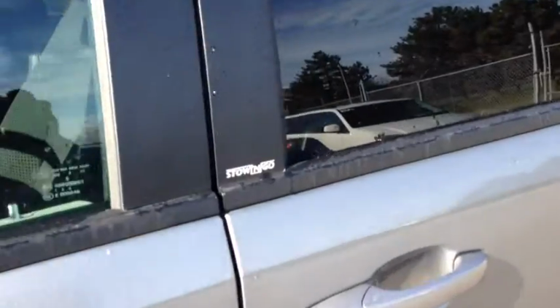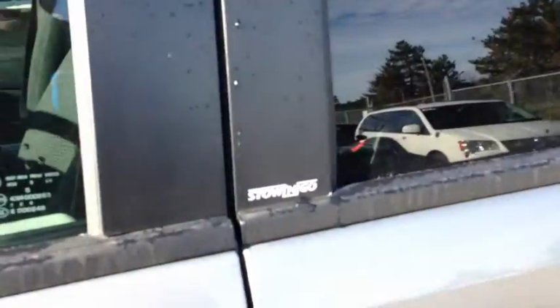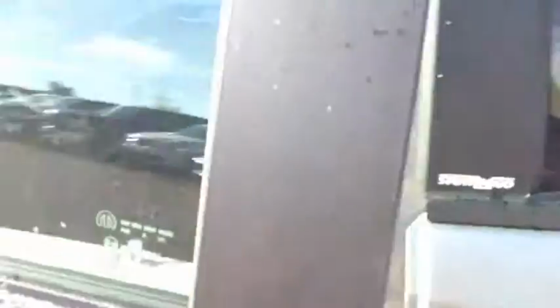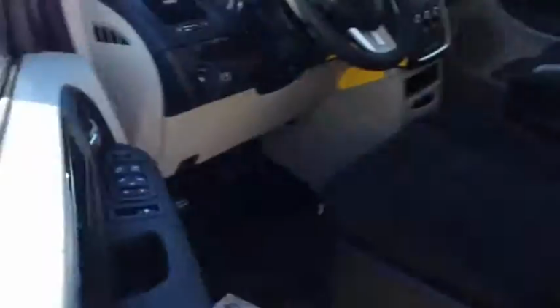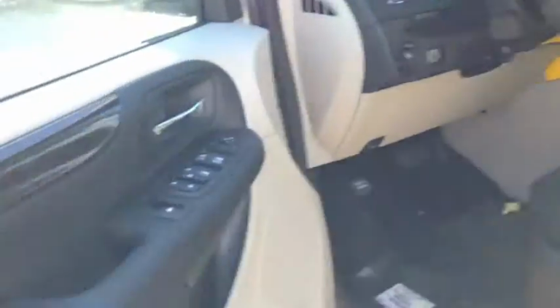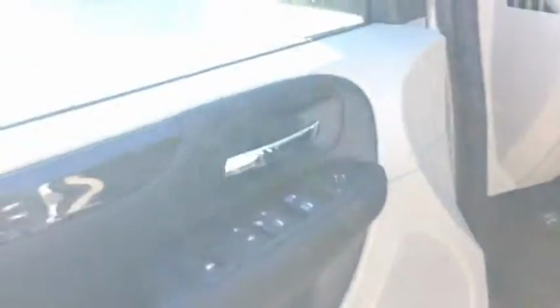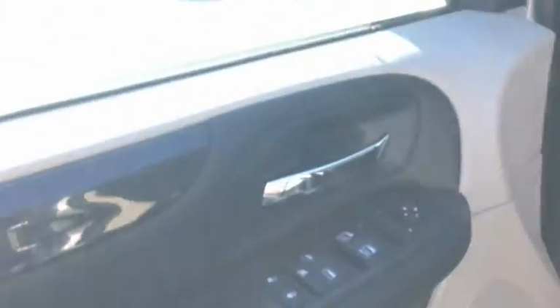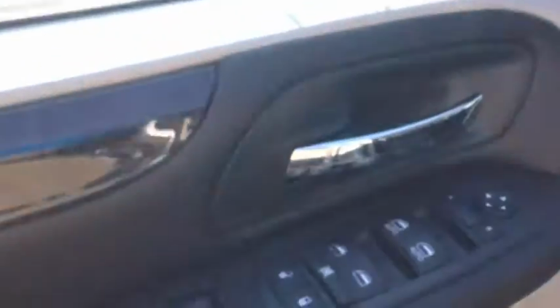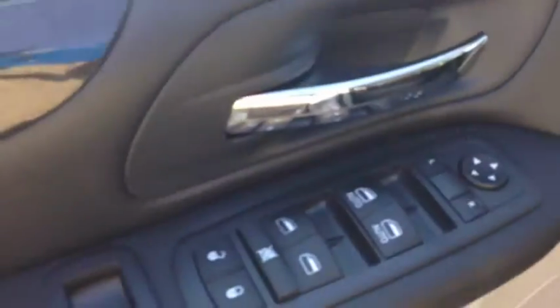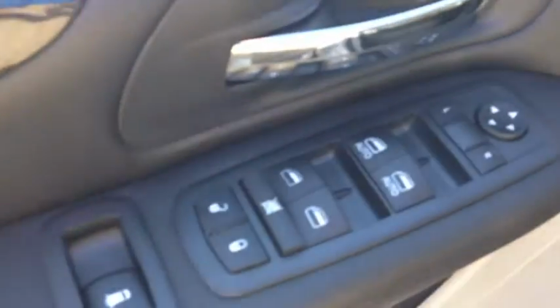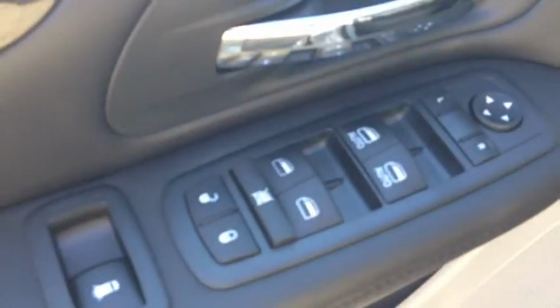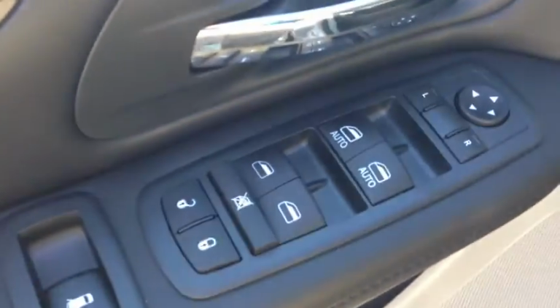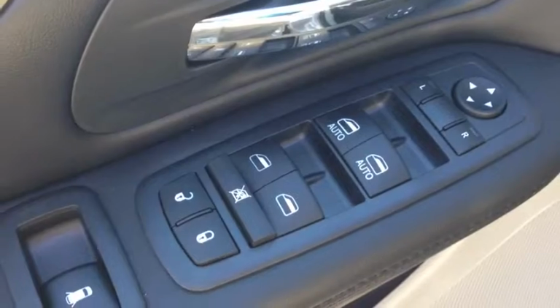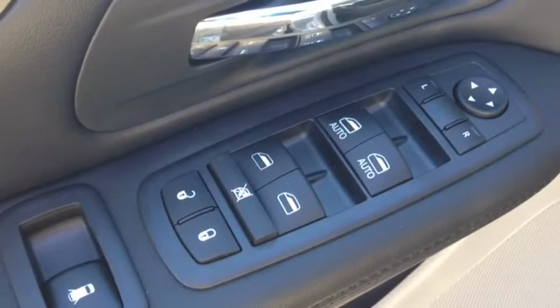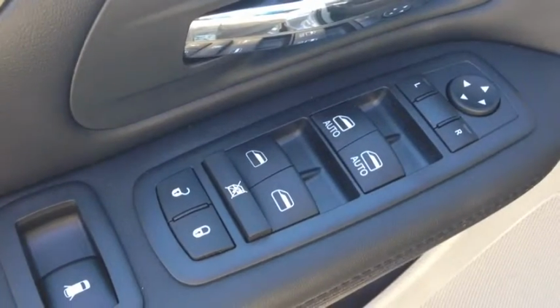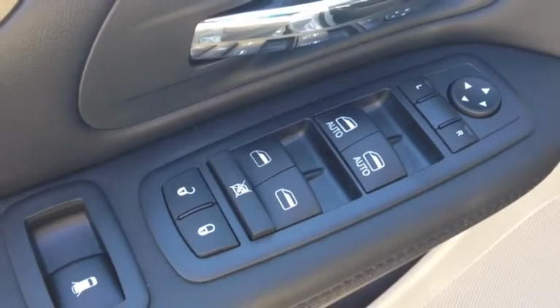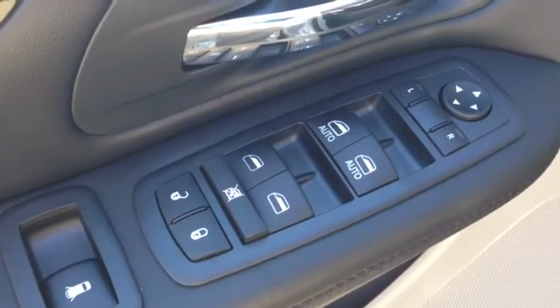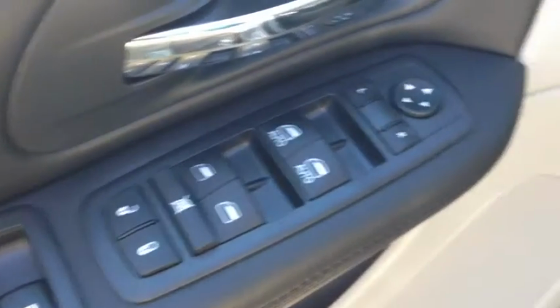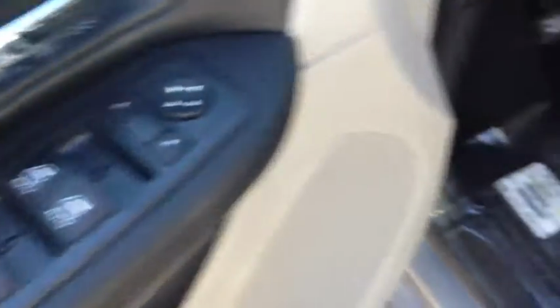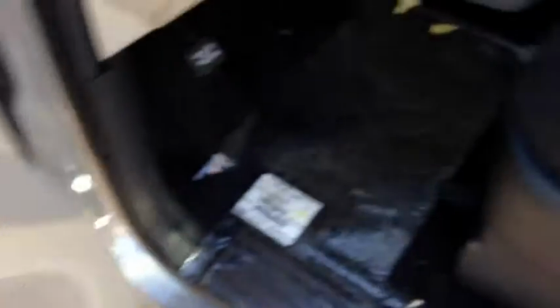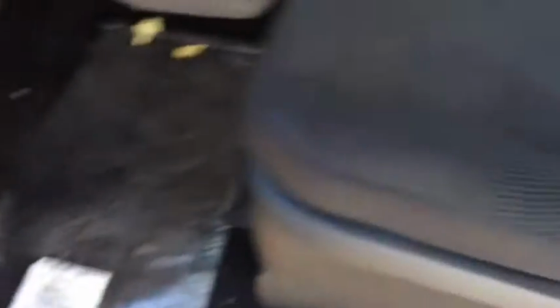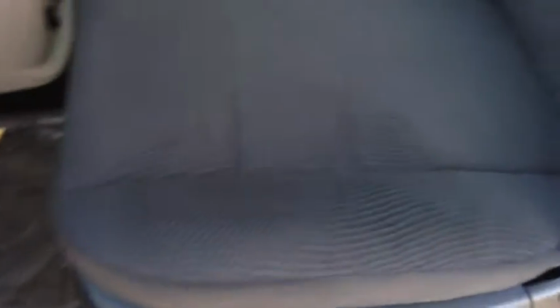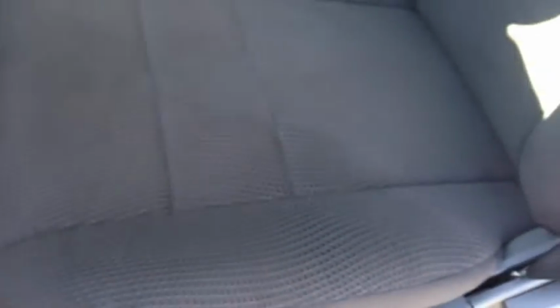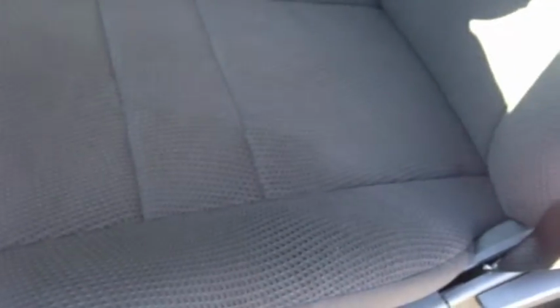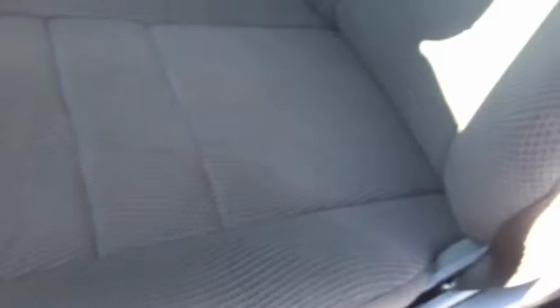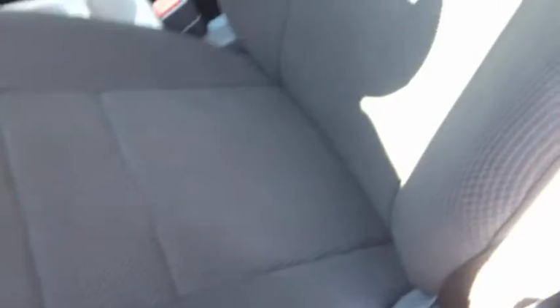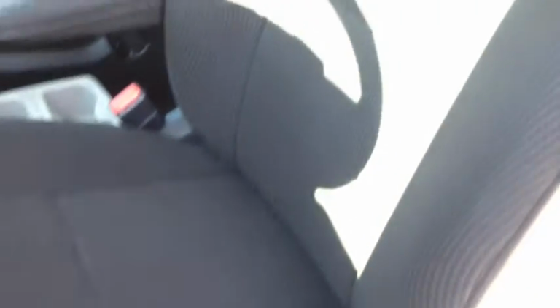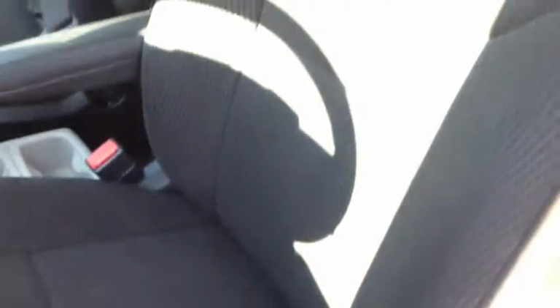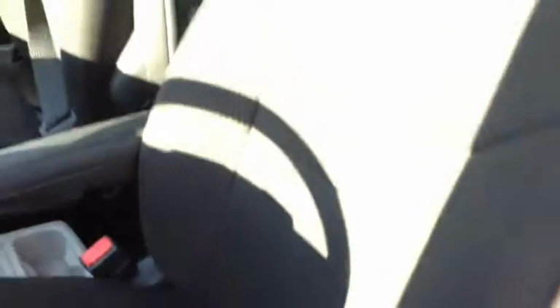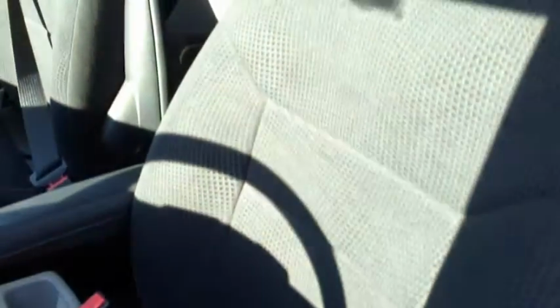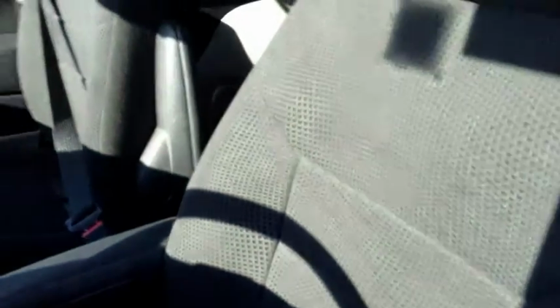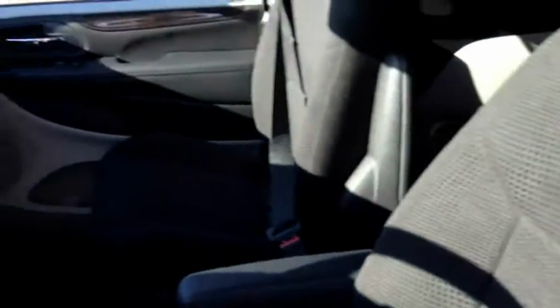On the inside we have power windows, power locks, and power mirrors. Beautiful black cloth interior — very modern, very clean.